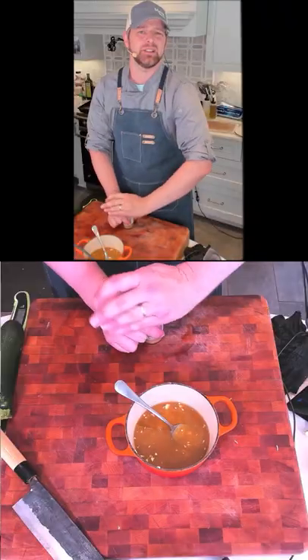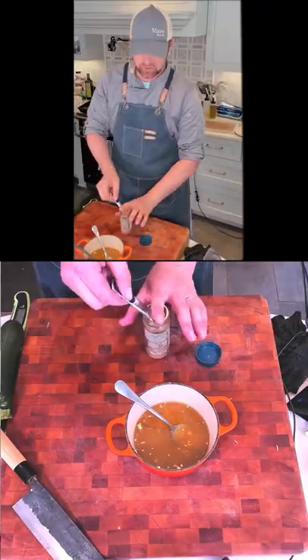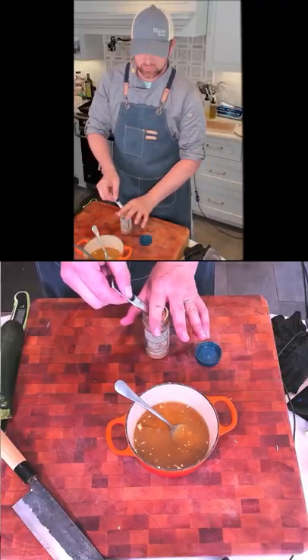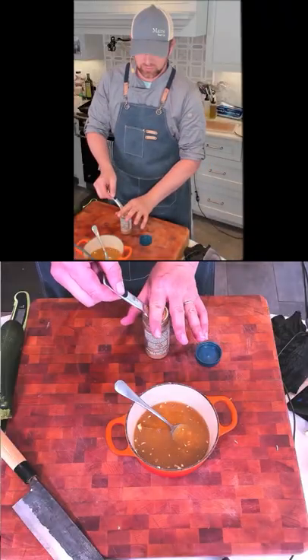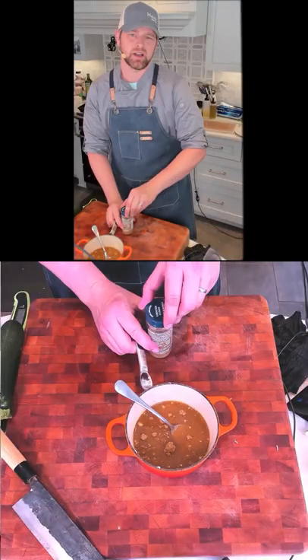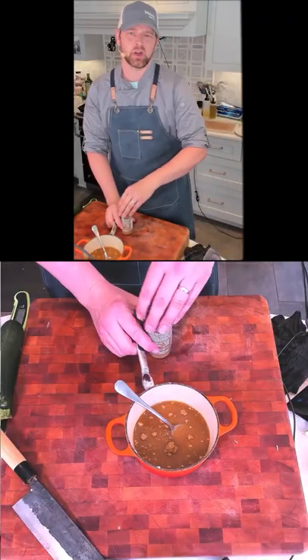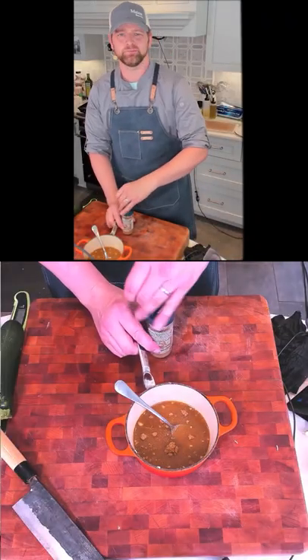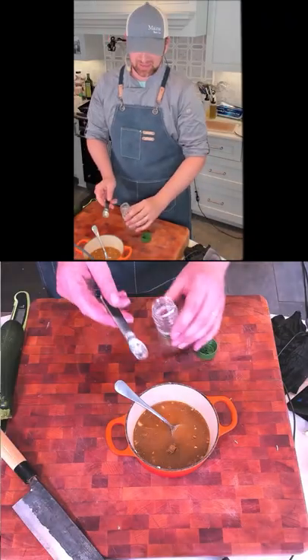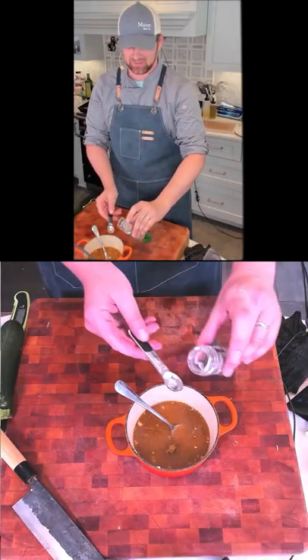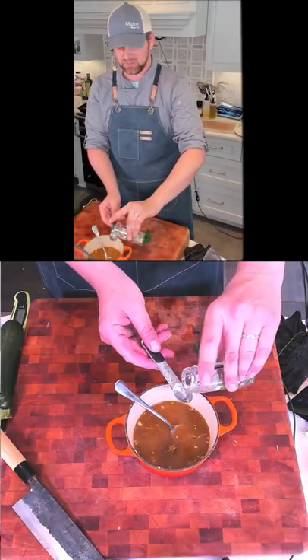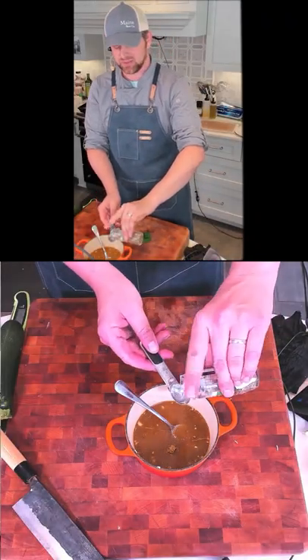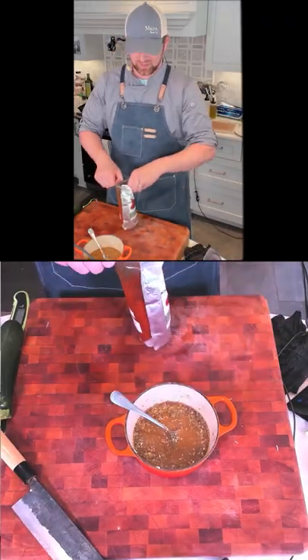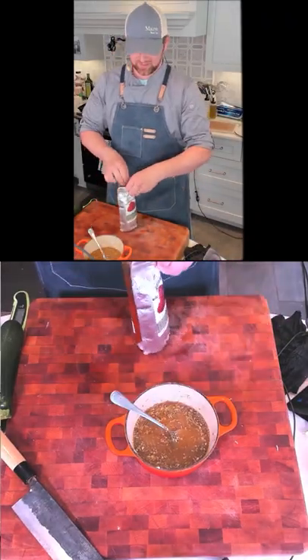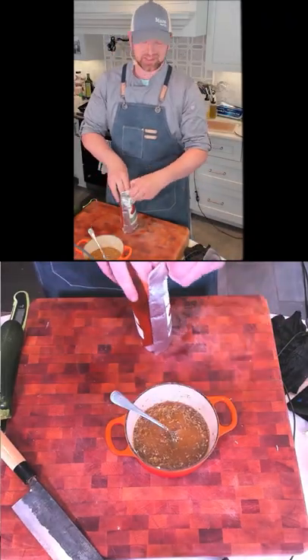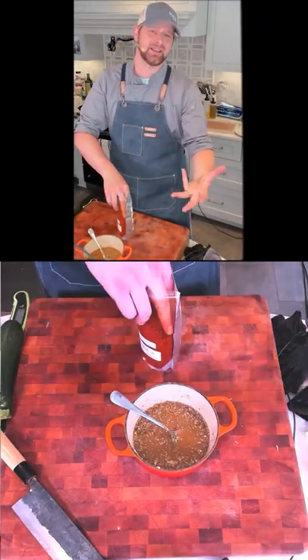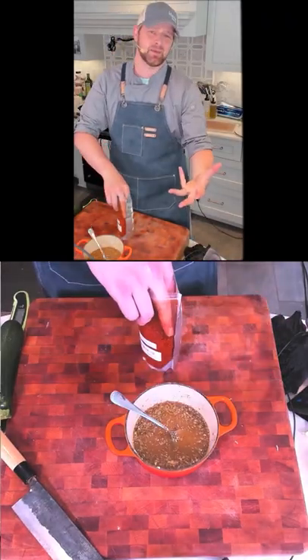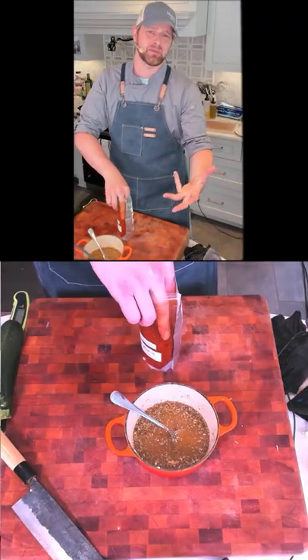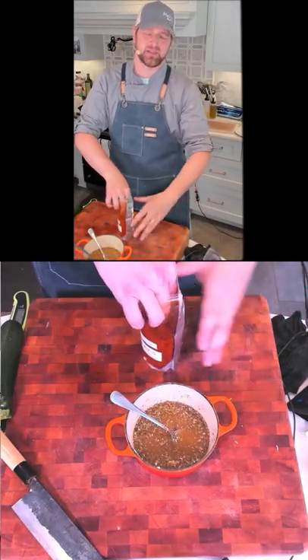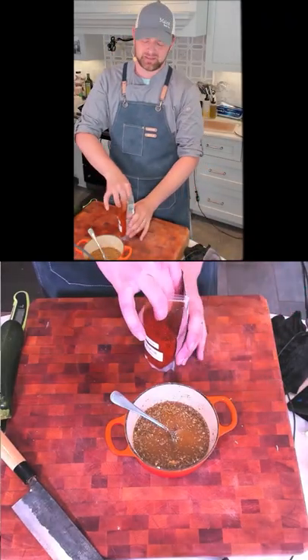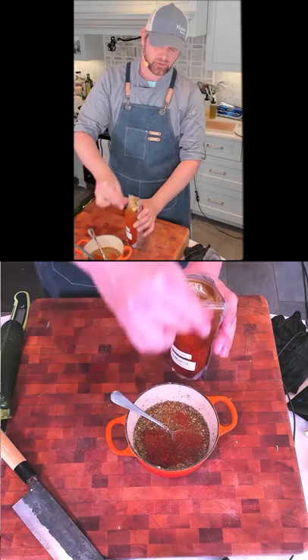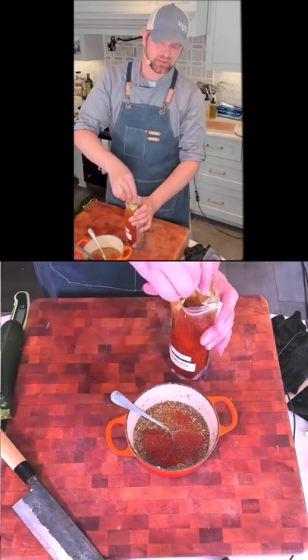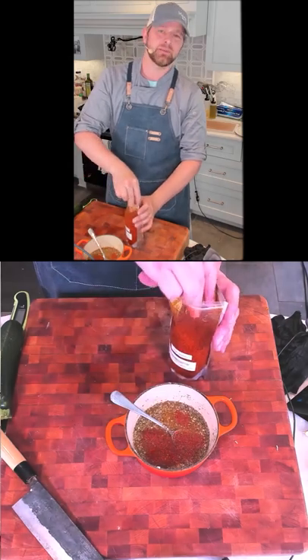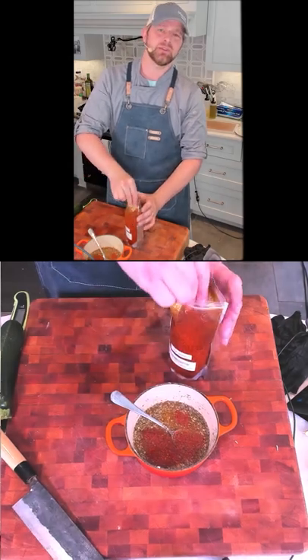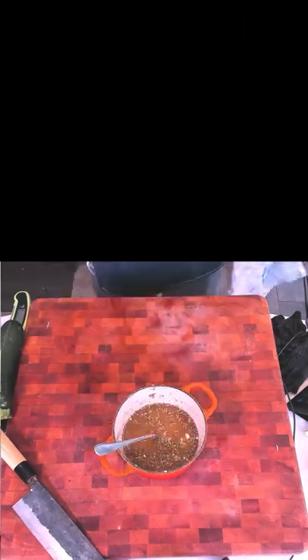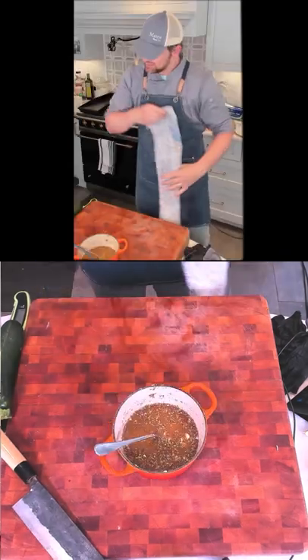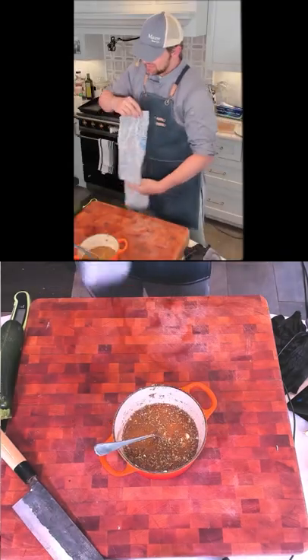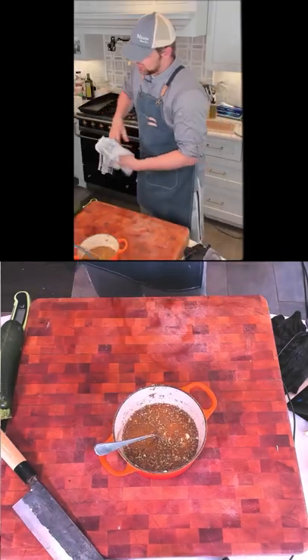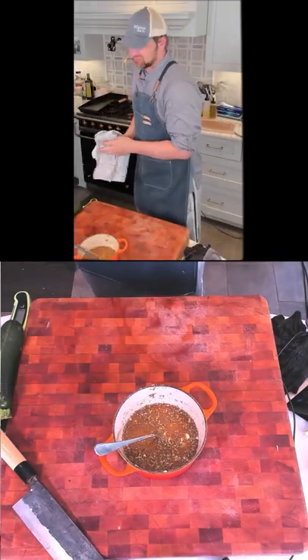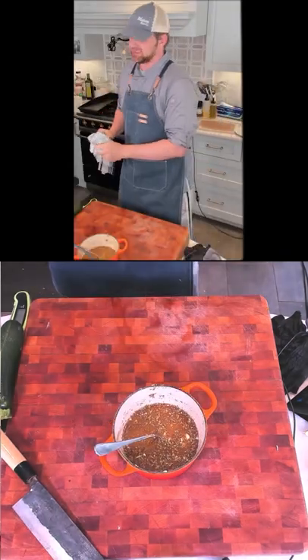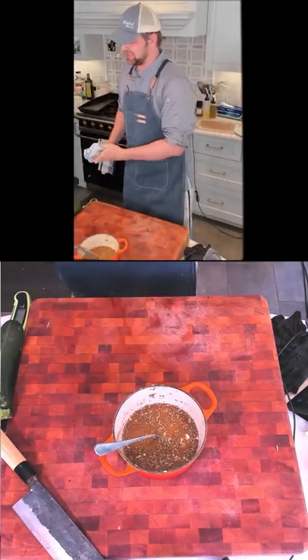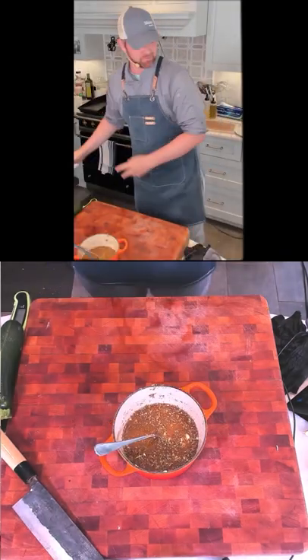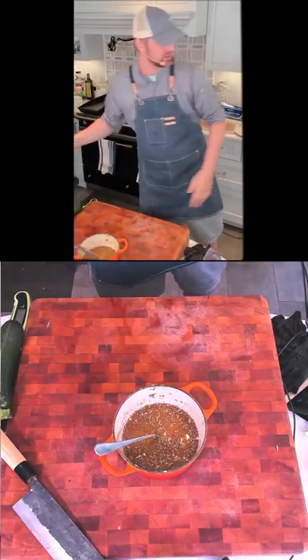Cumin — do a teaspoon. Oregano — one and a half teaspoons. A little bit of spice, any type of pepper flake, a quarter teaspoon. Reduce it down just a teeny bit.